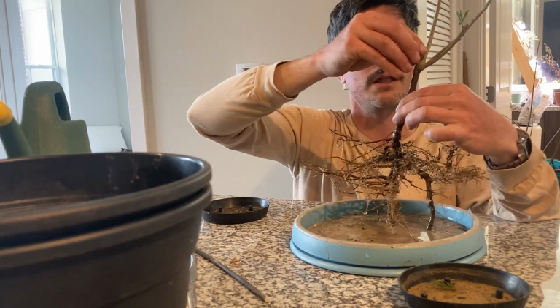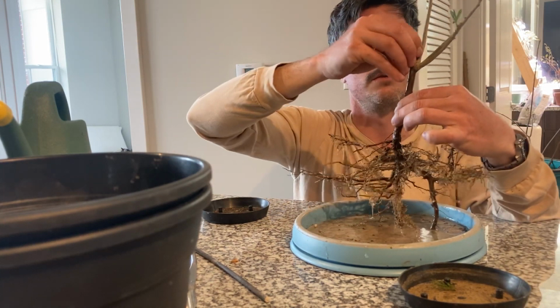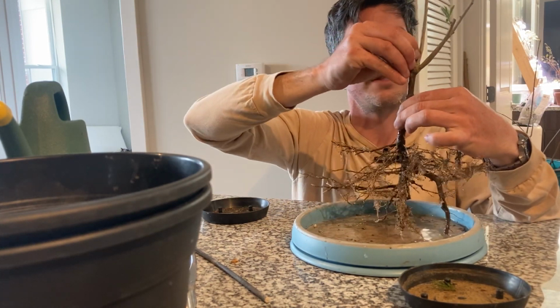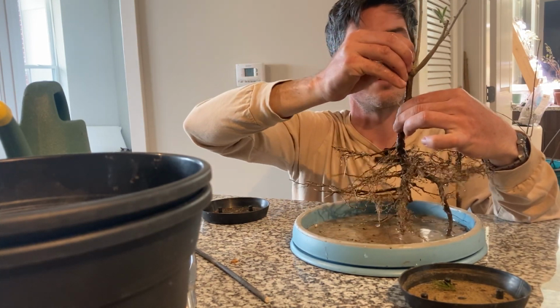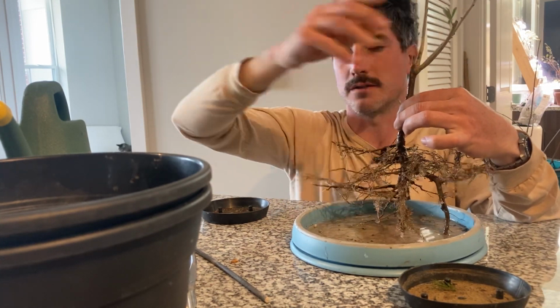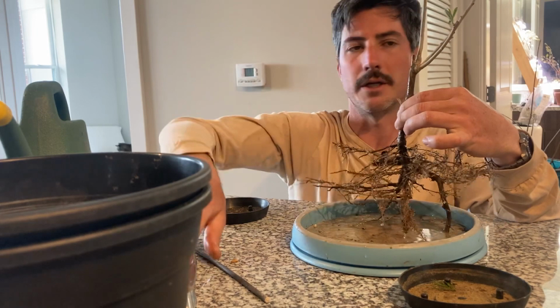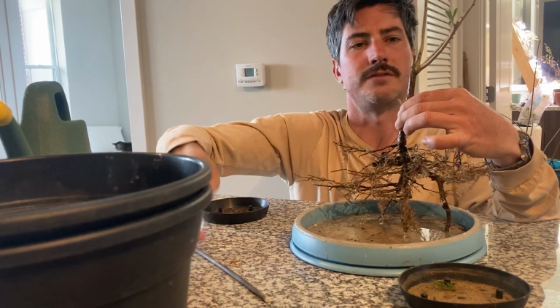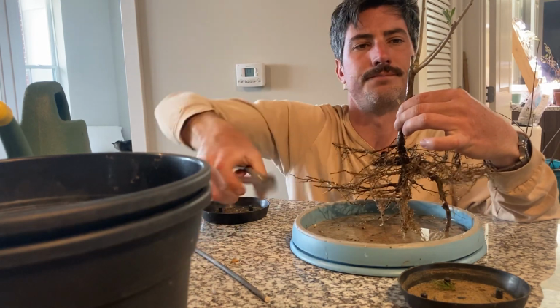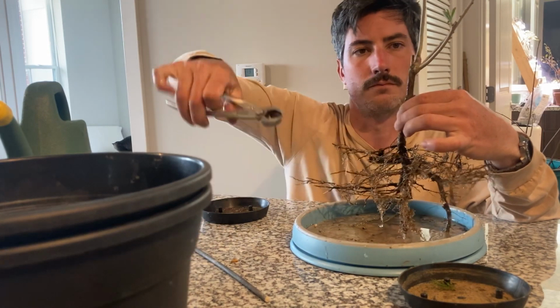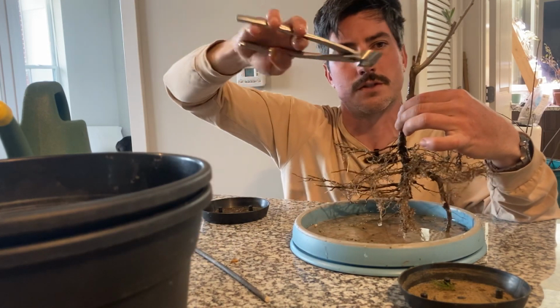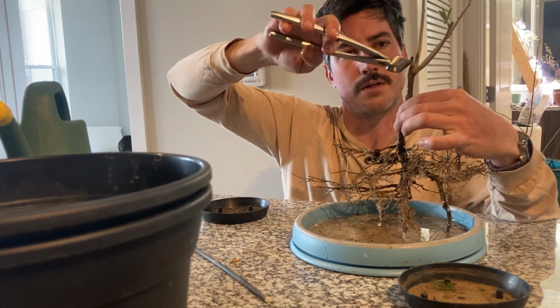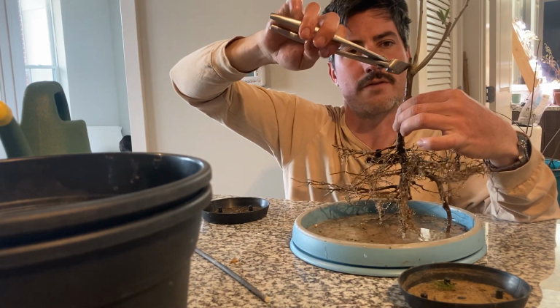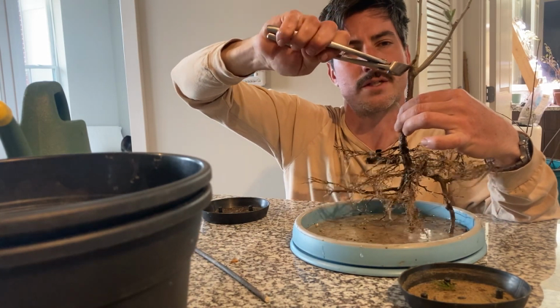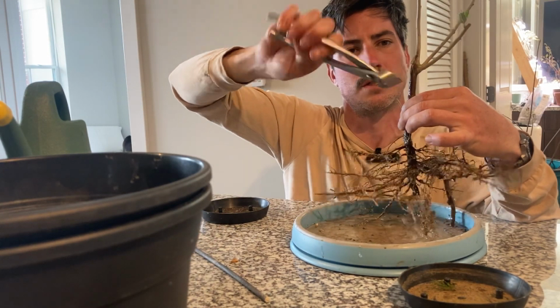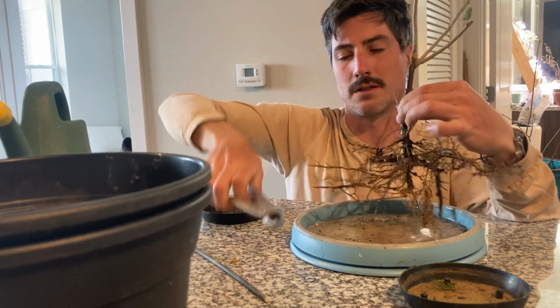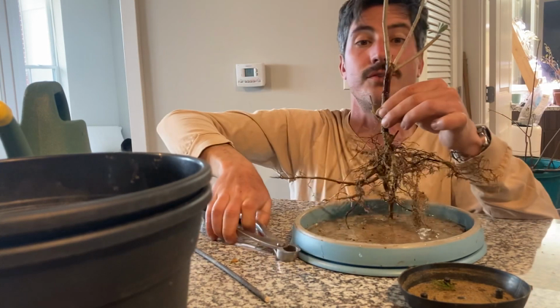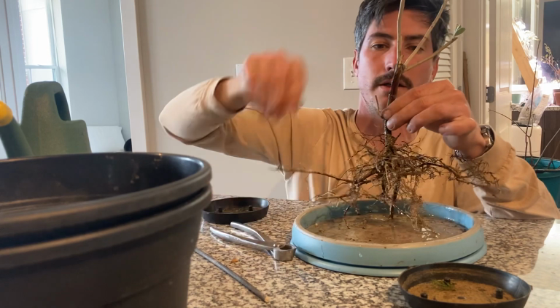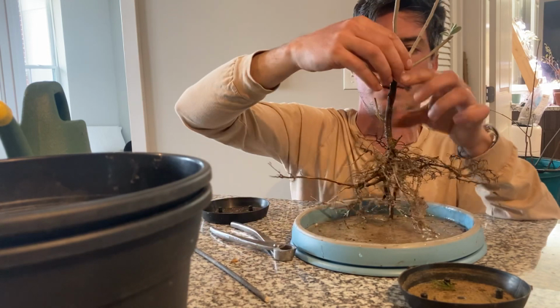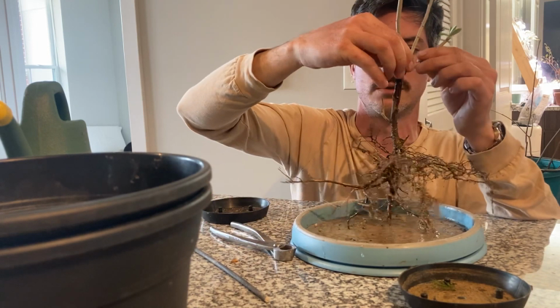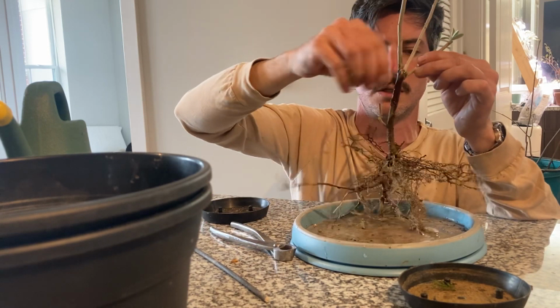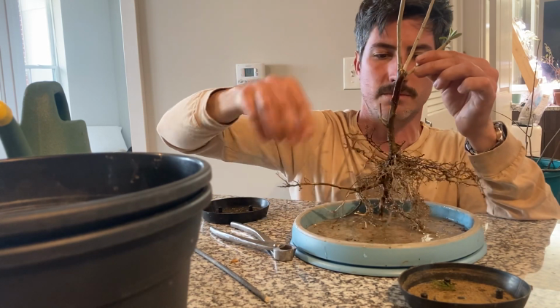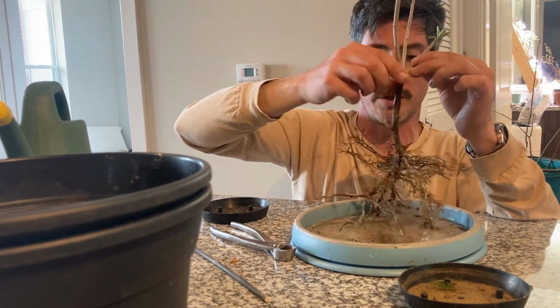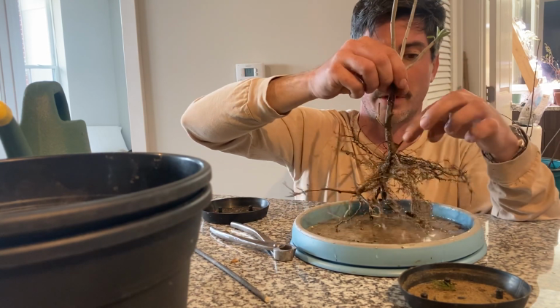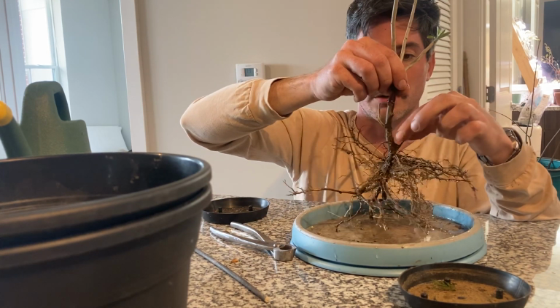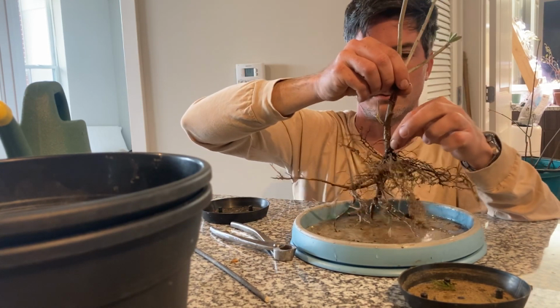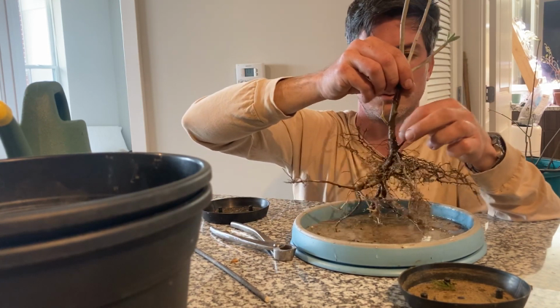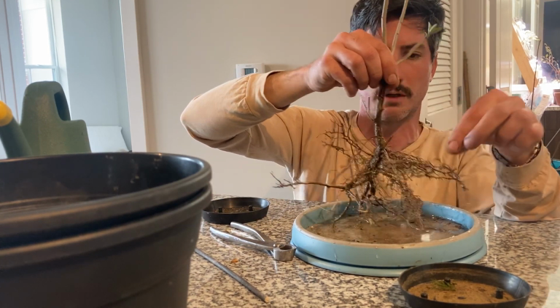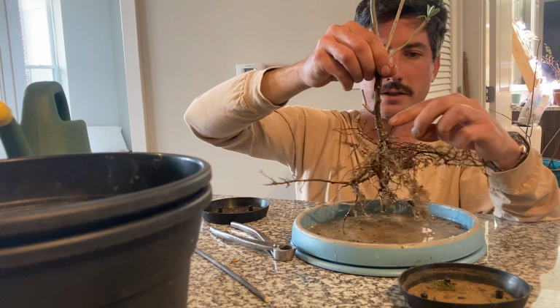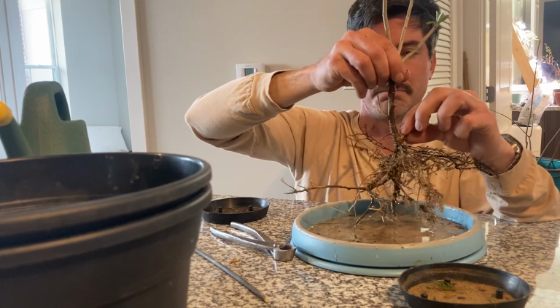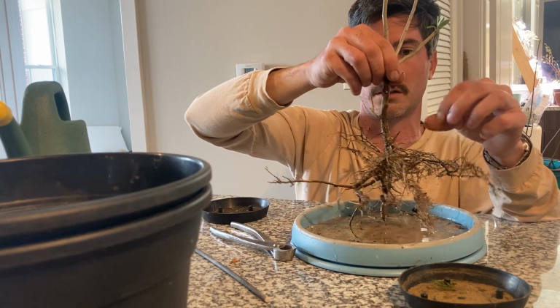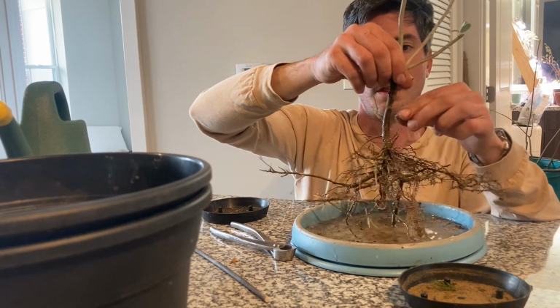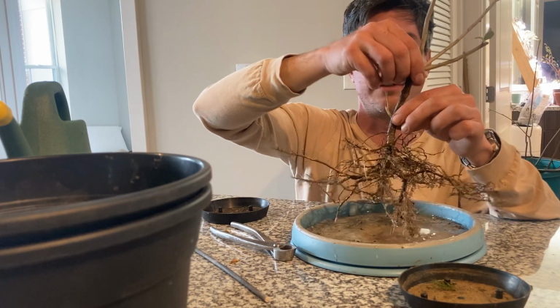It's got a little dead stump here that I'm going to cut off — it's basically broken off anyway. It has a nice scar on it, and I like the scar. It's got some low-down branches; even this branch here probably isn't ideal, but I'm going to leave it.